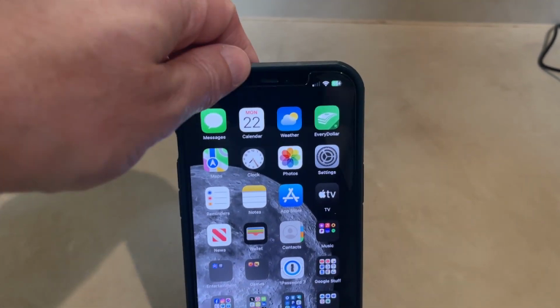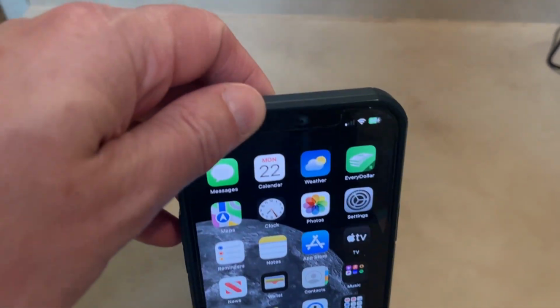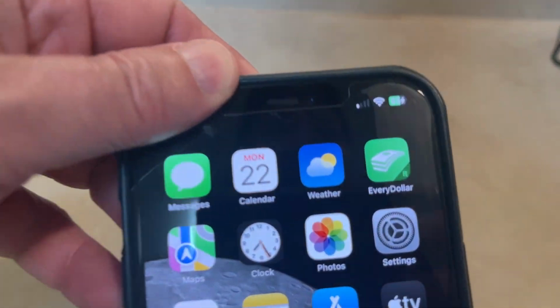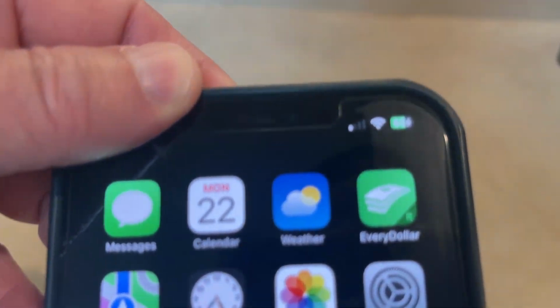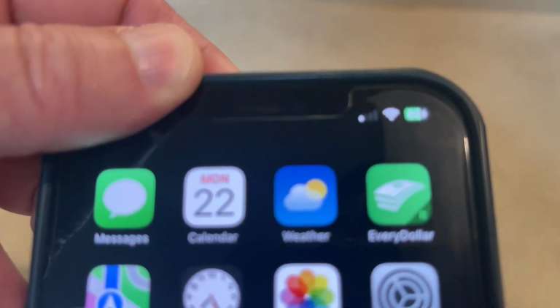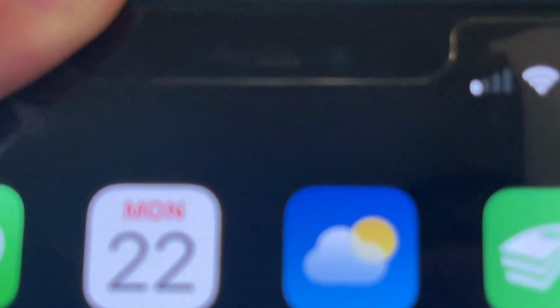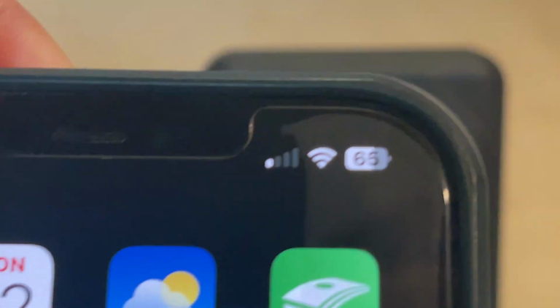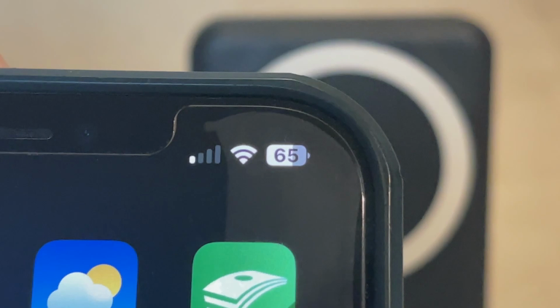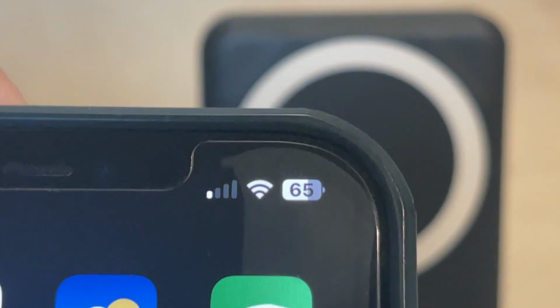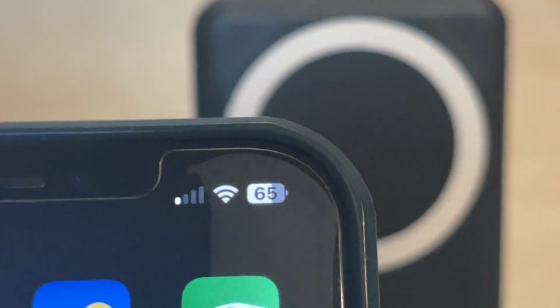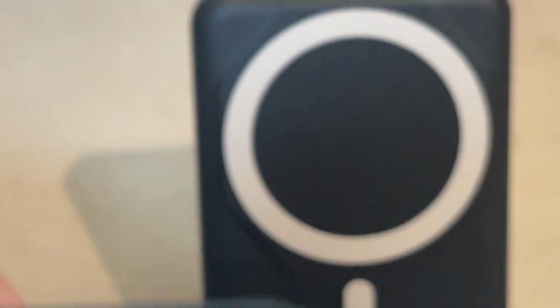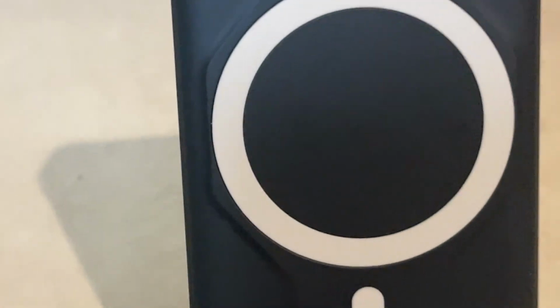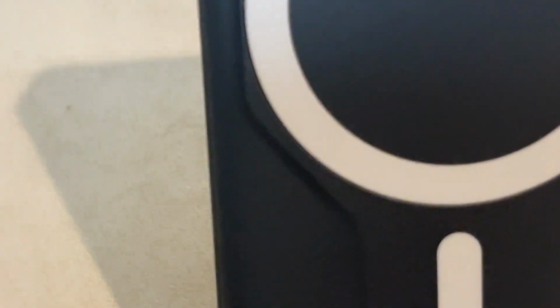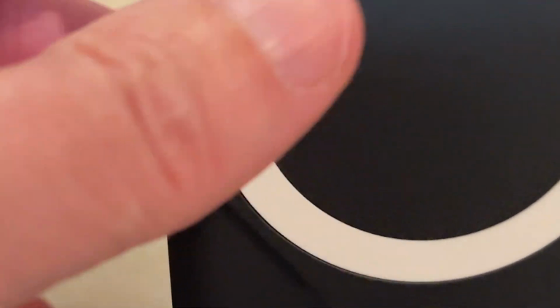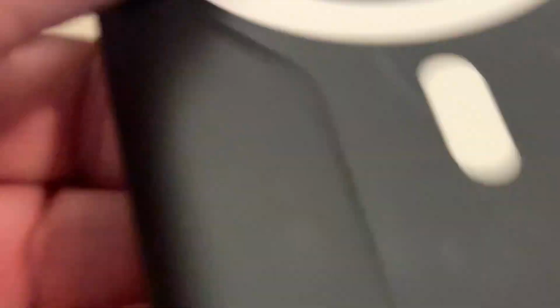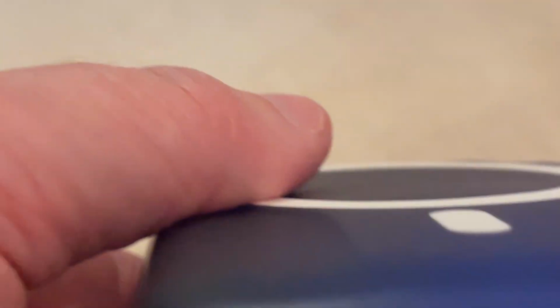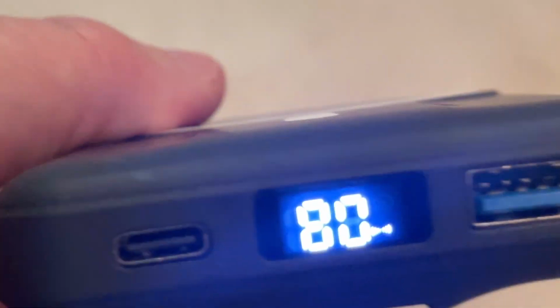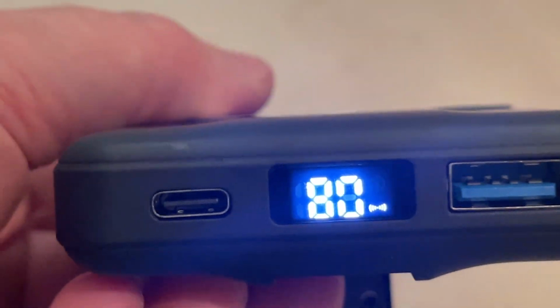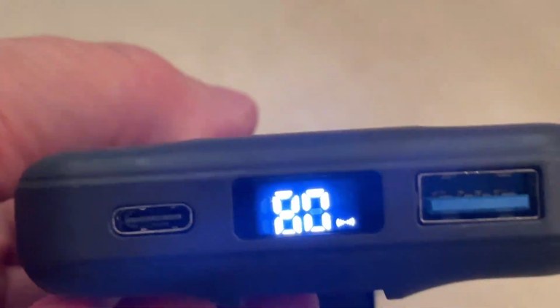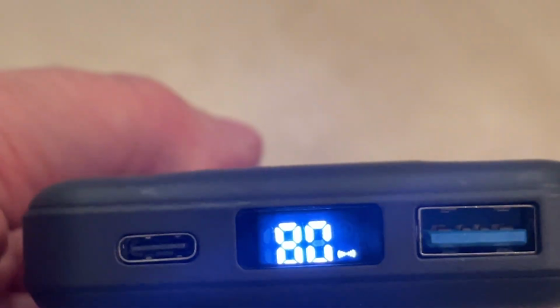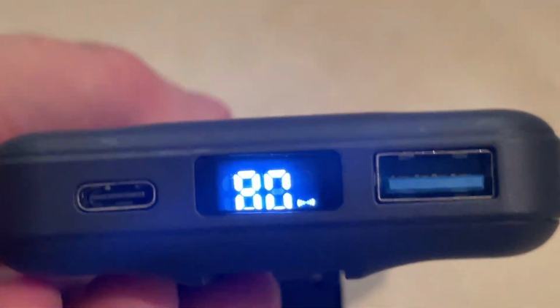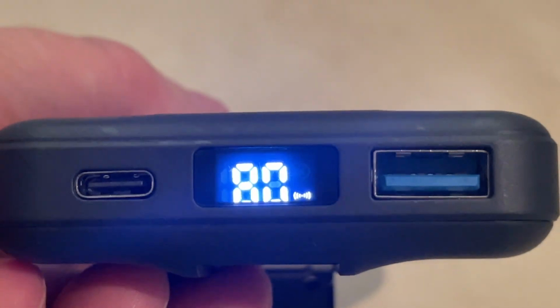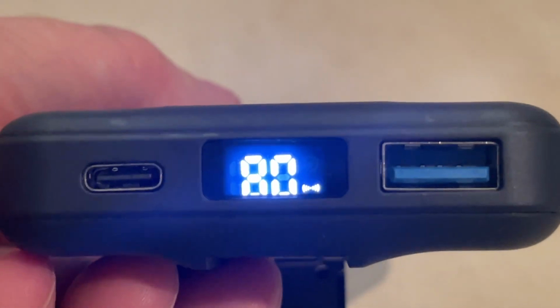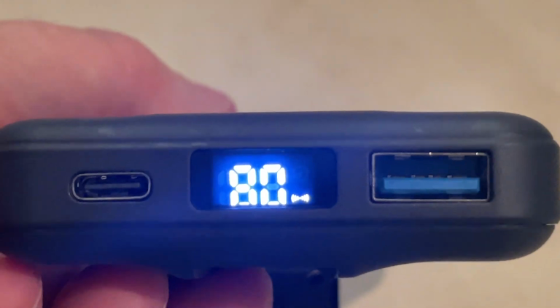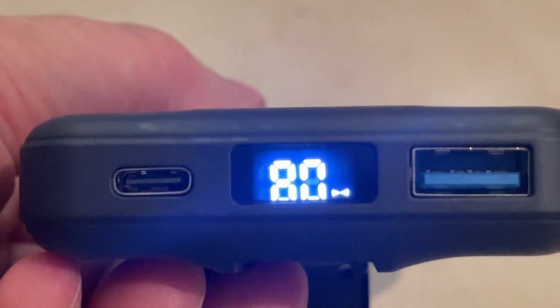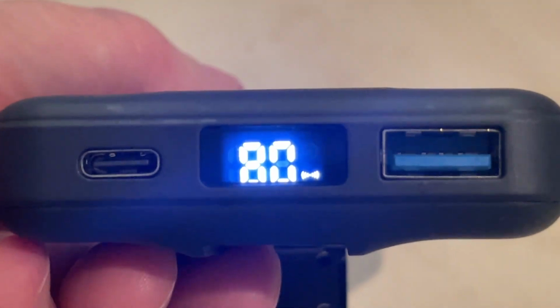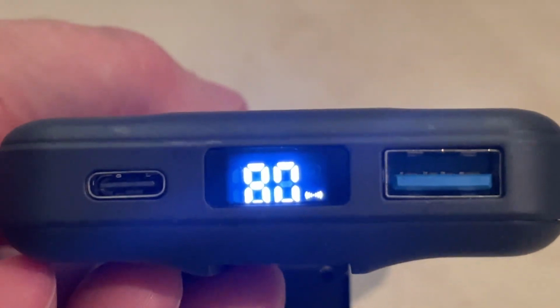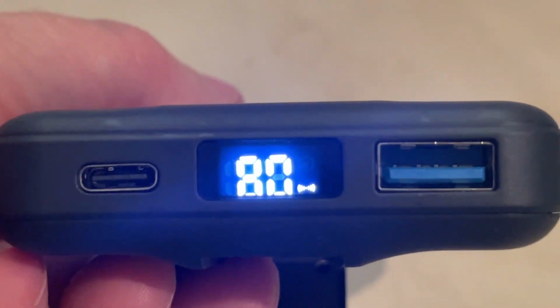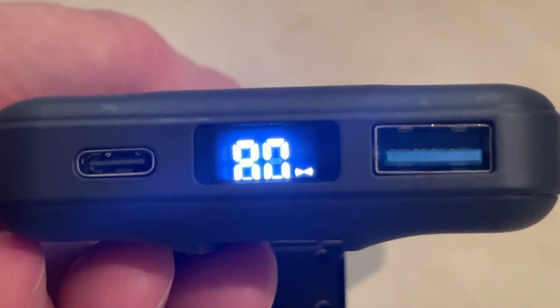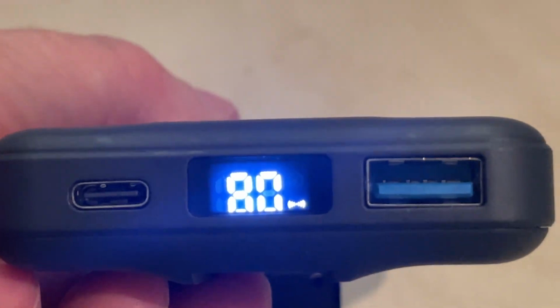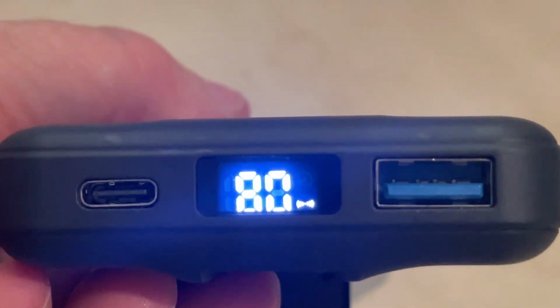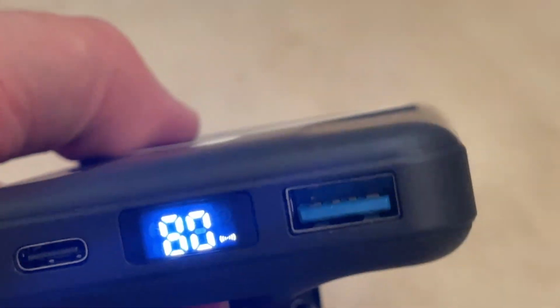If you pull it off the charger, obviously it's going to stop charging. There you go — it's no longer charging and then it's going to give you that display again of how much power is remaining as a percentage.